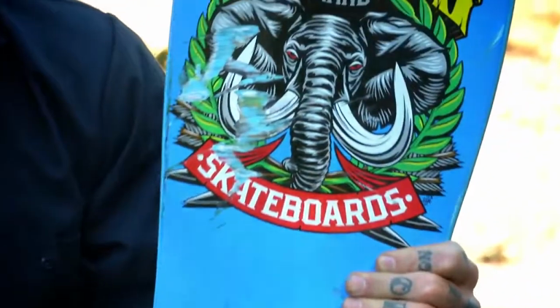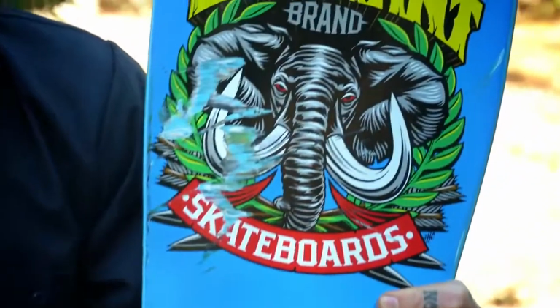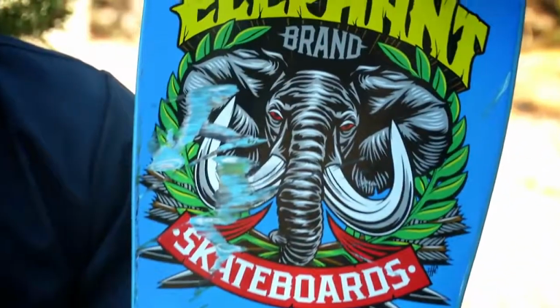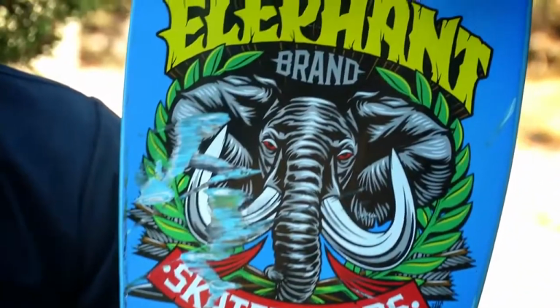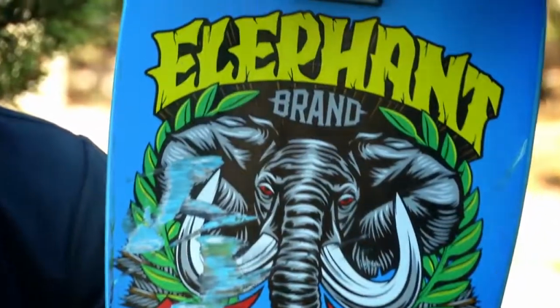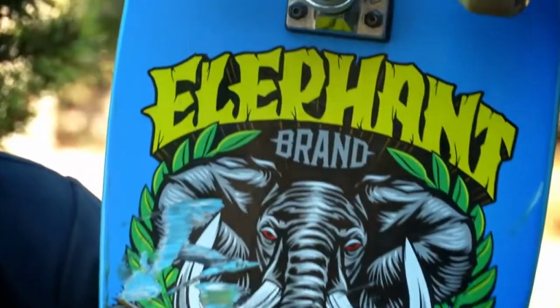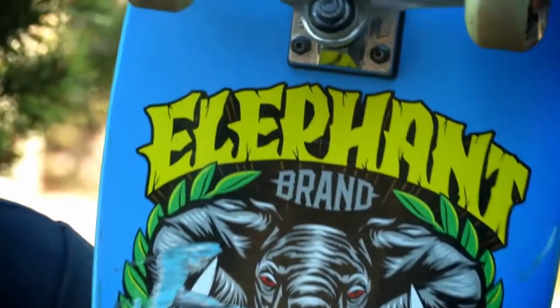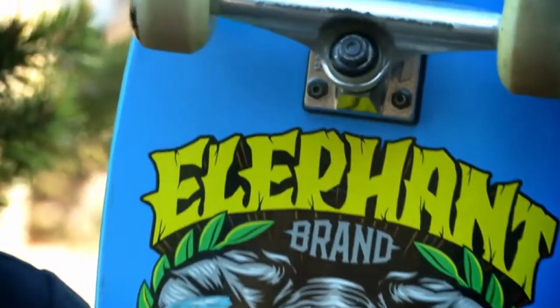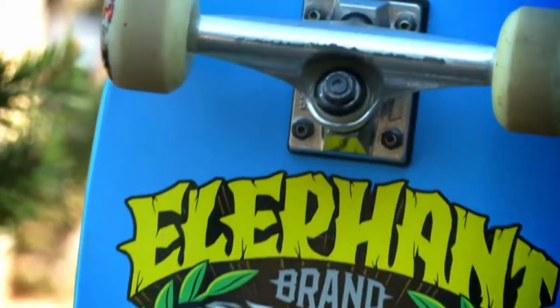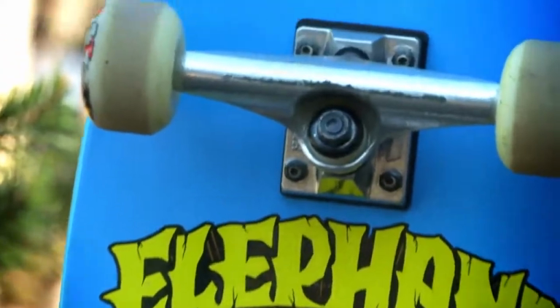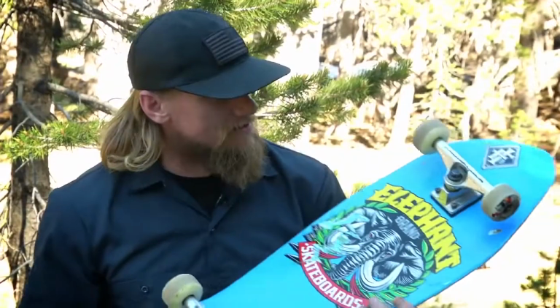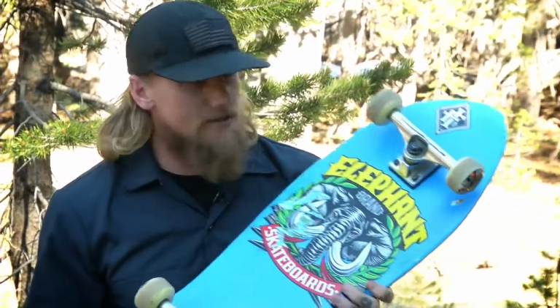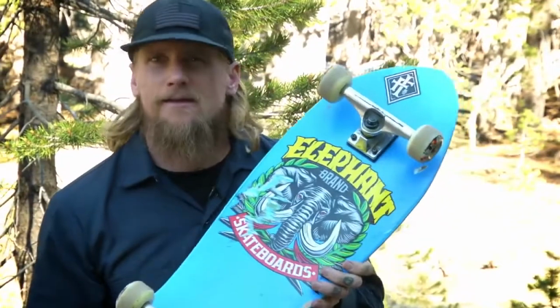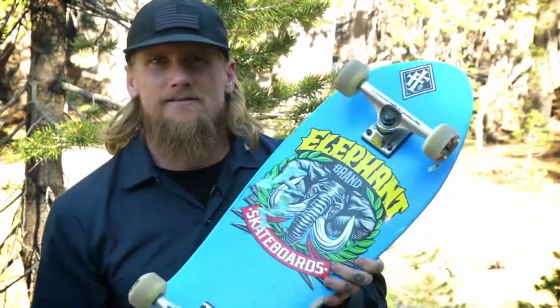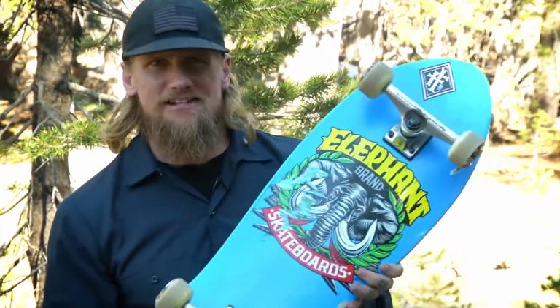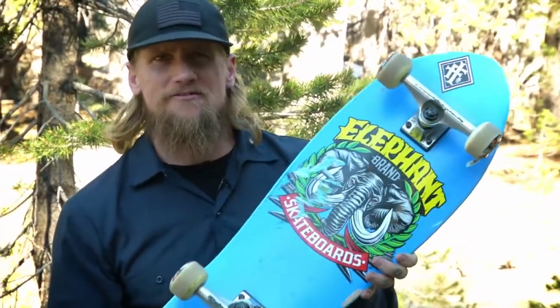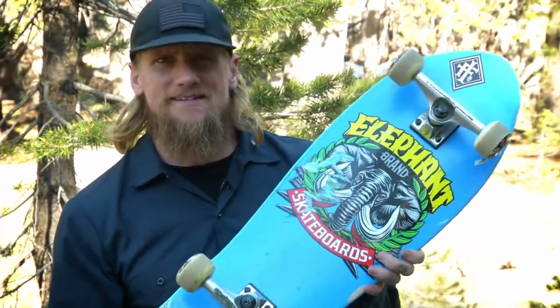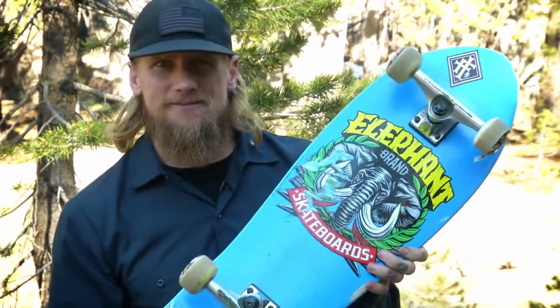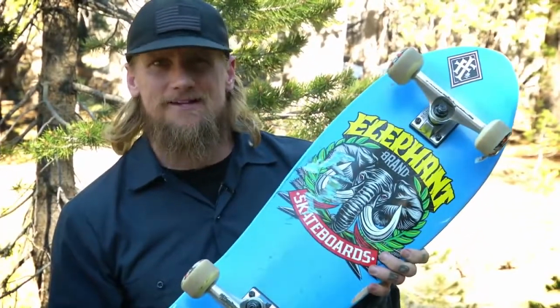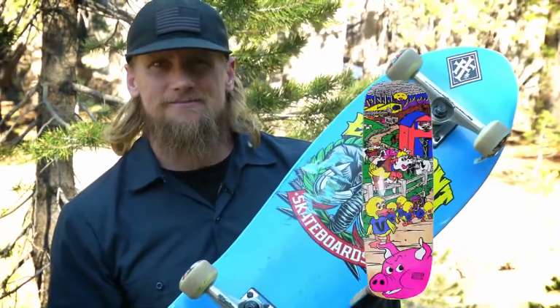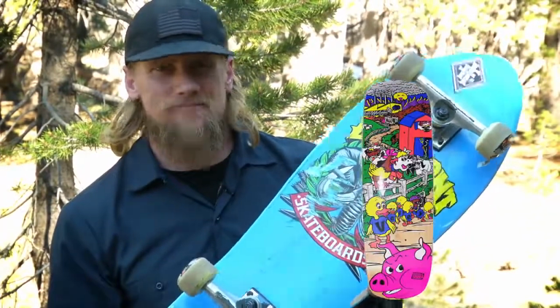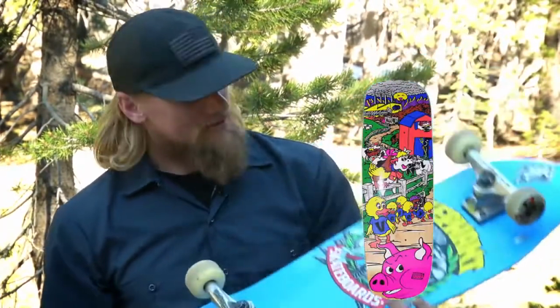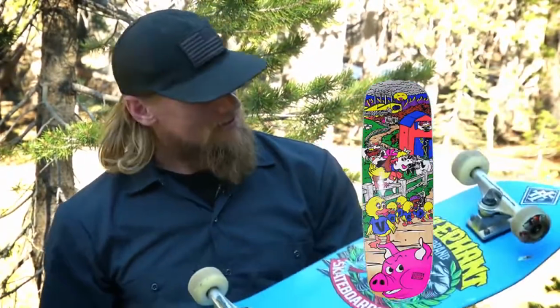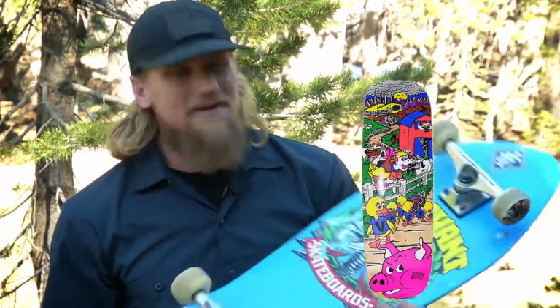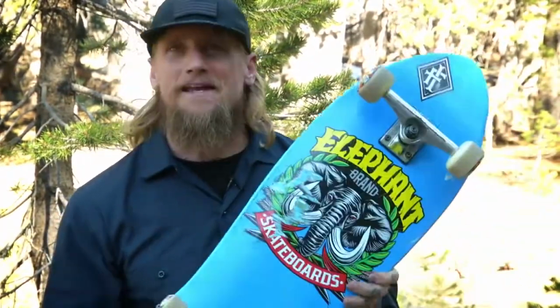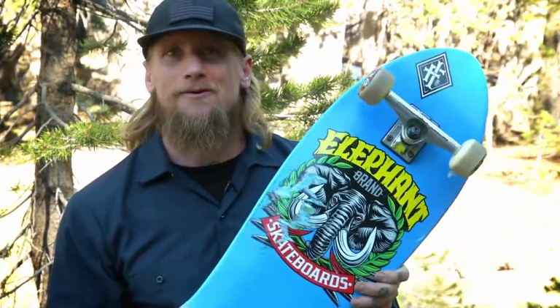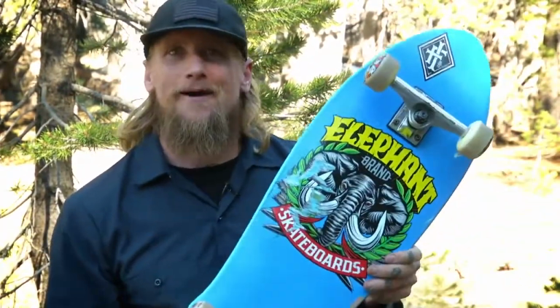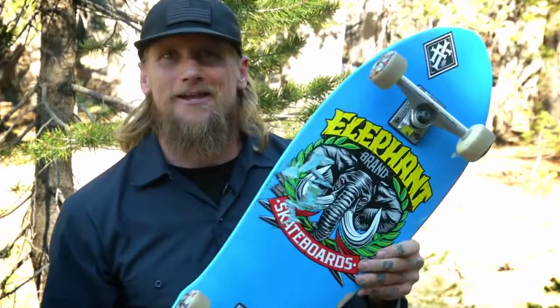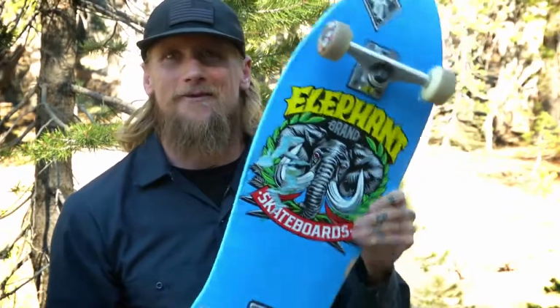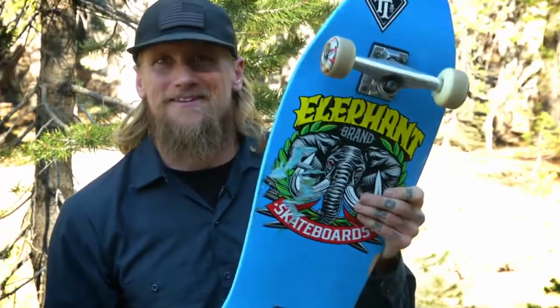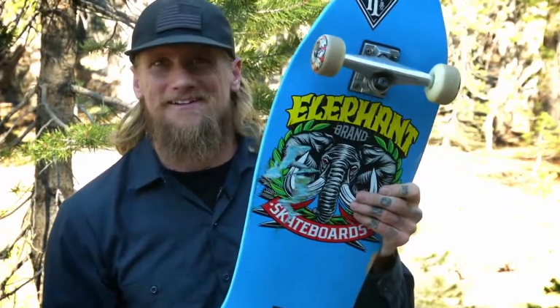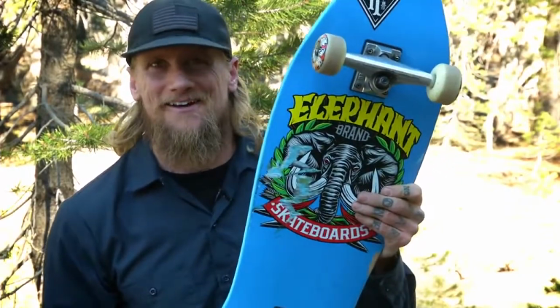I was recently at Tampa Pro and Eric Costin came up to me and said, 'Didn't you invent the double tail?' Meaning, why the hell am I riding this thing now?